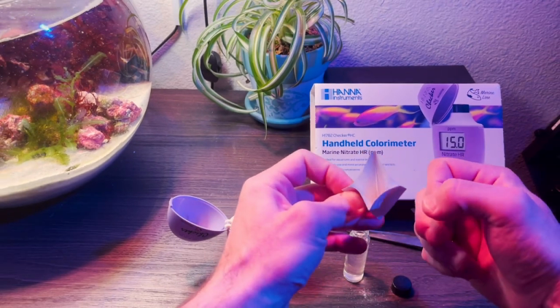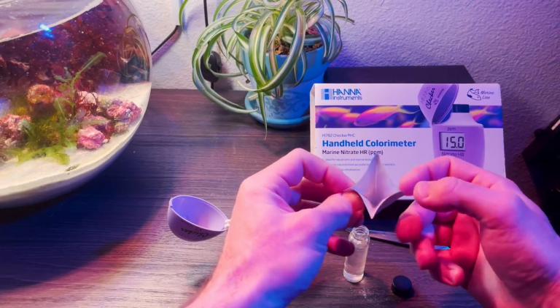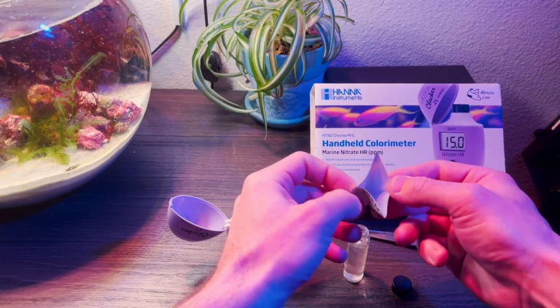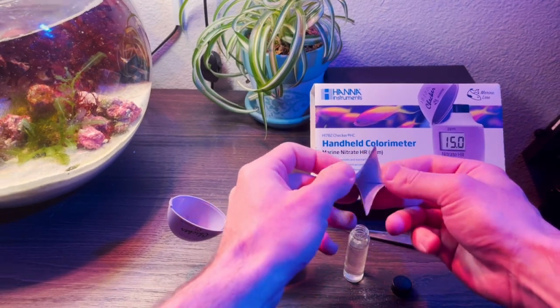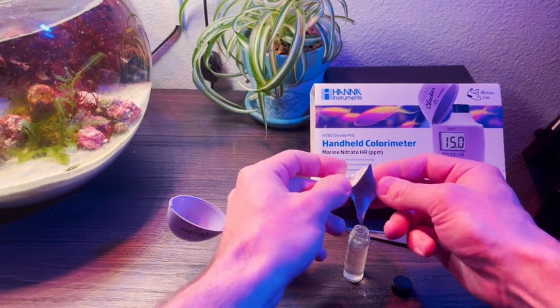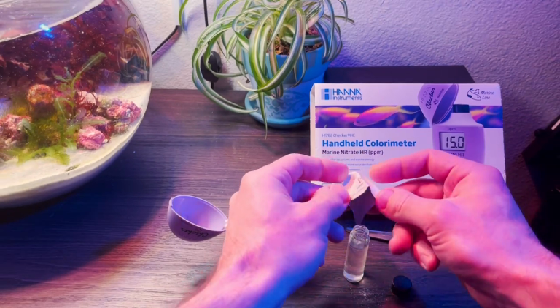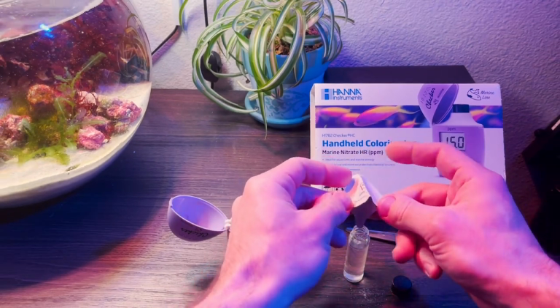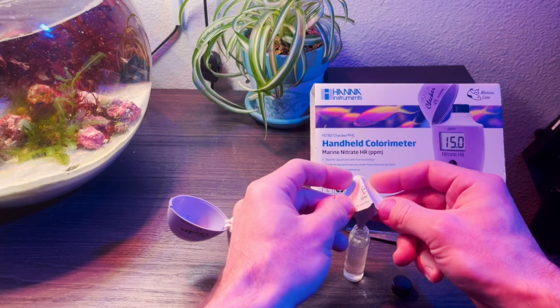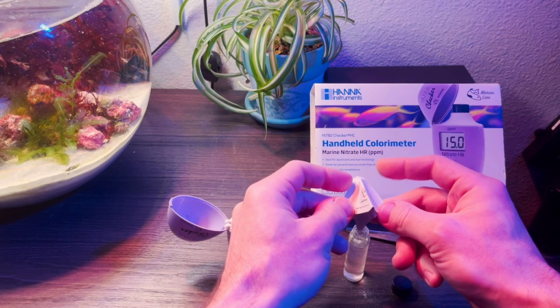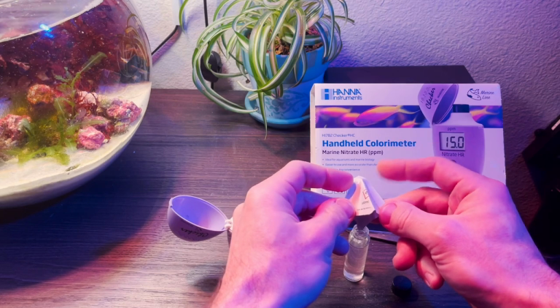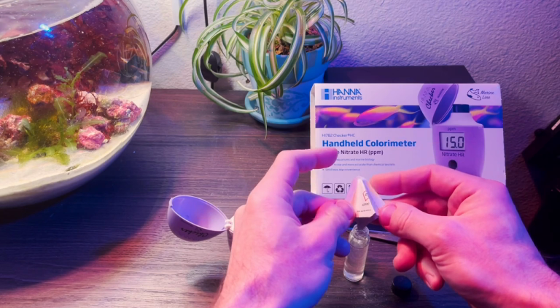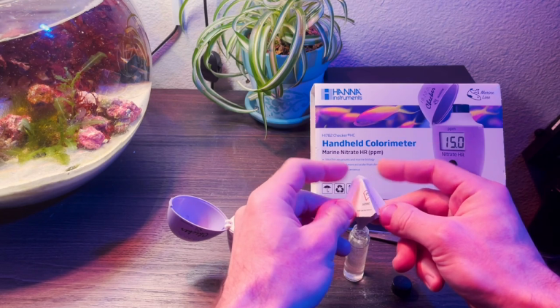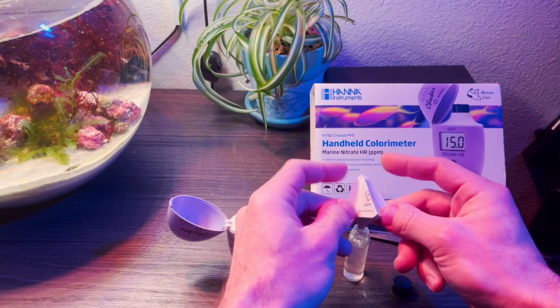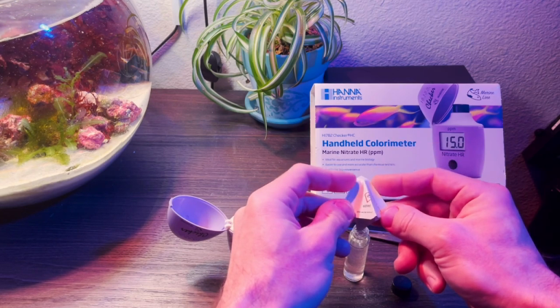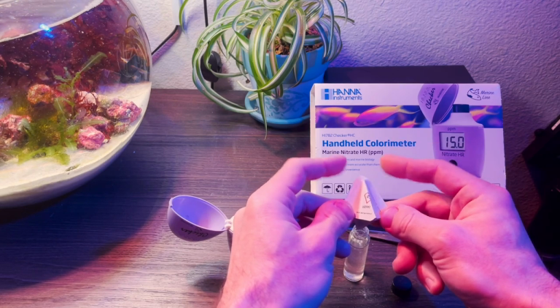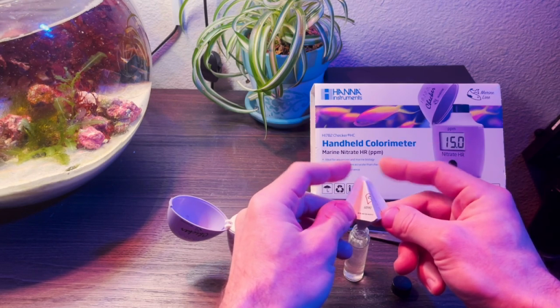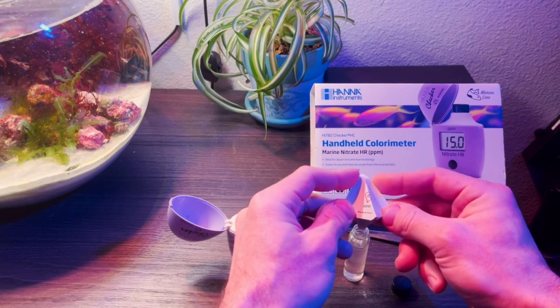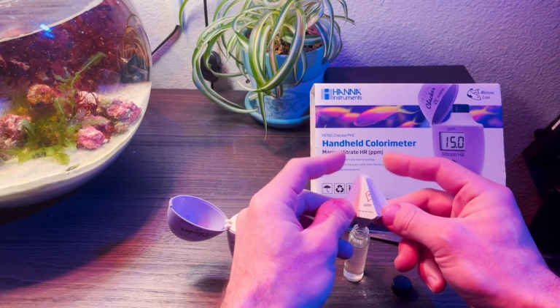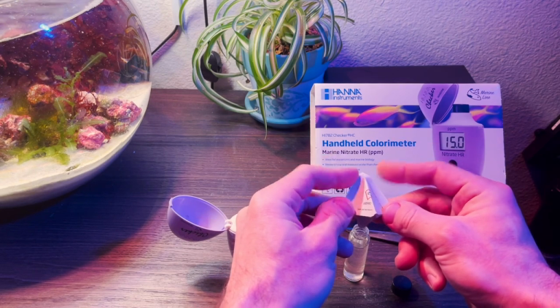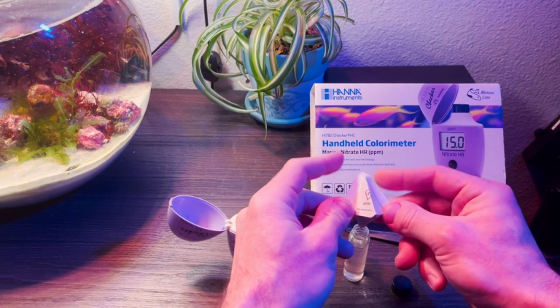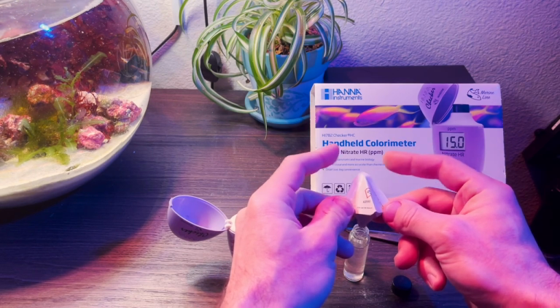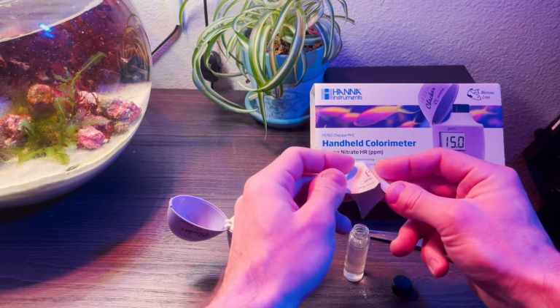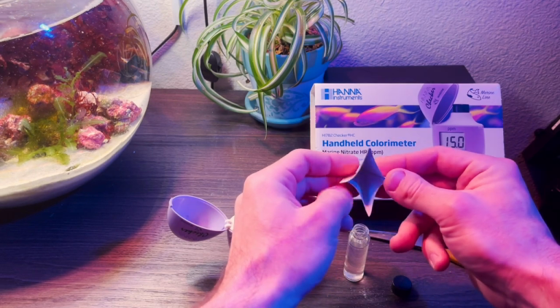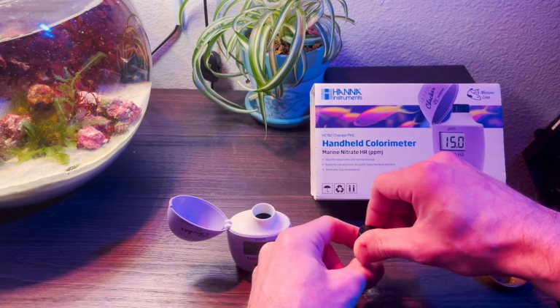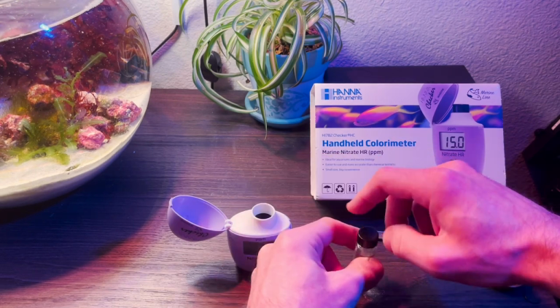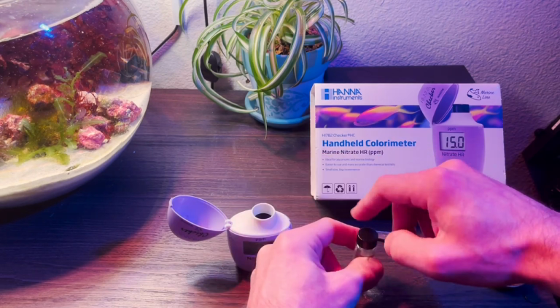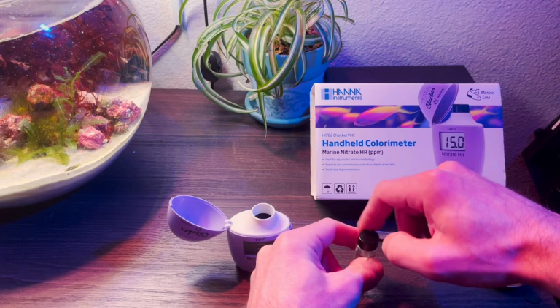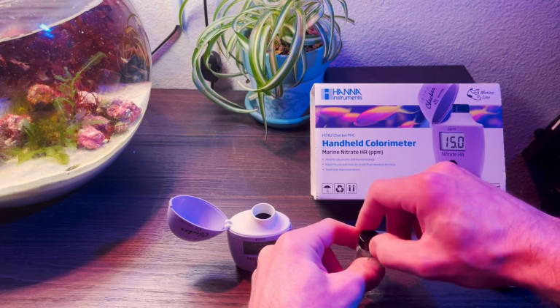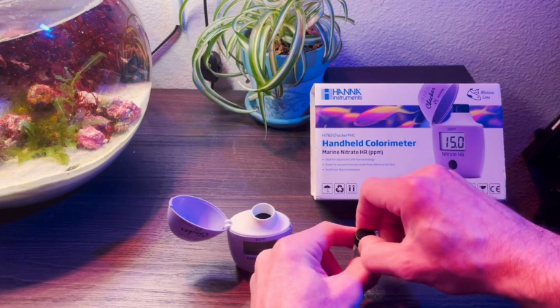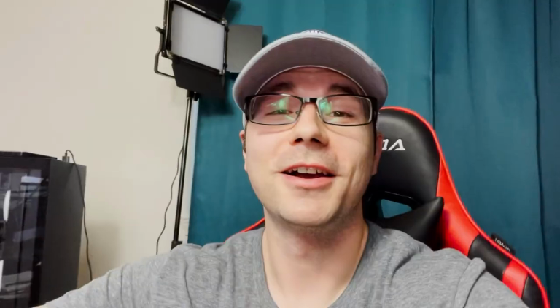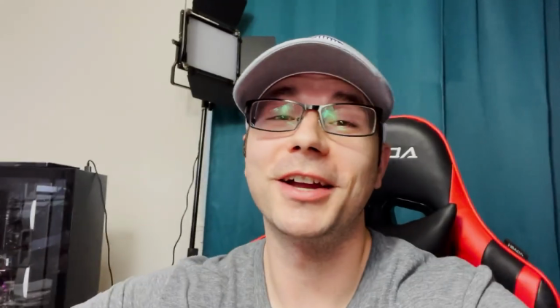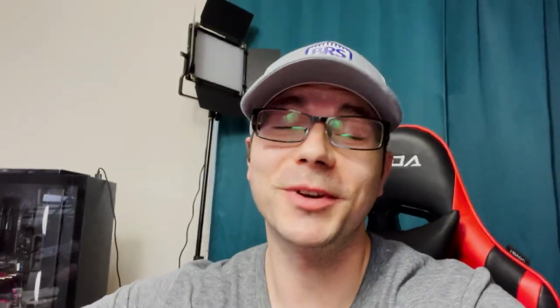Give it a nice little tap after adding the reagent, because there's always some left over. Then you want to shake it up for a total of two minutes.